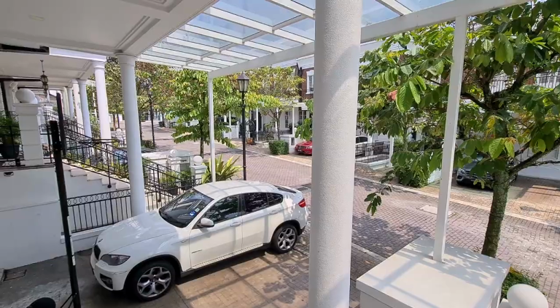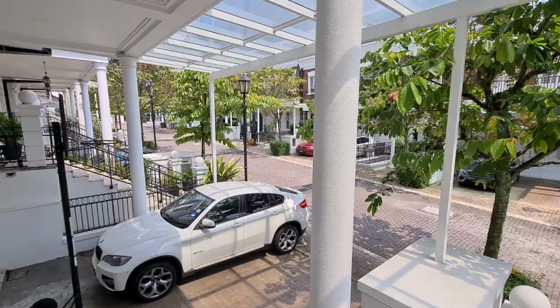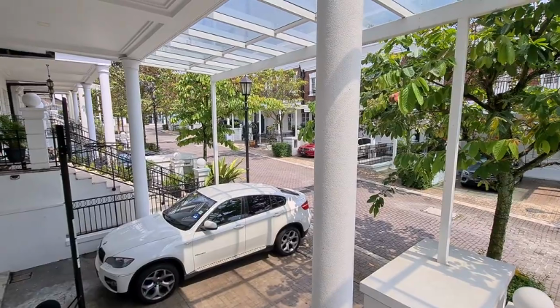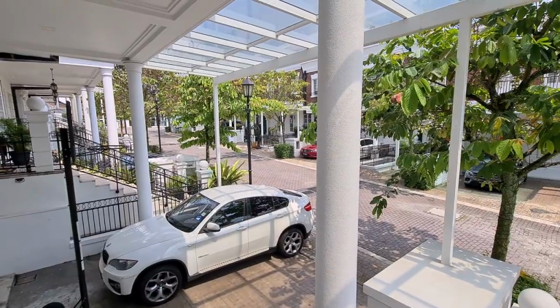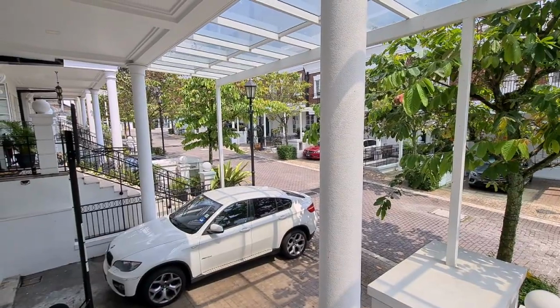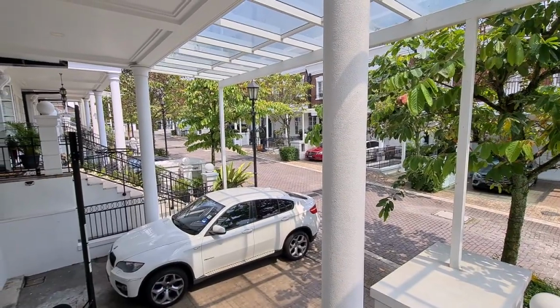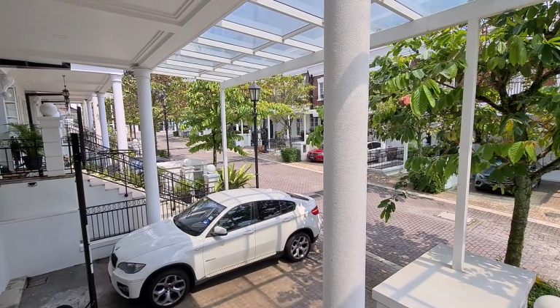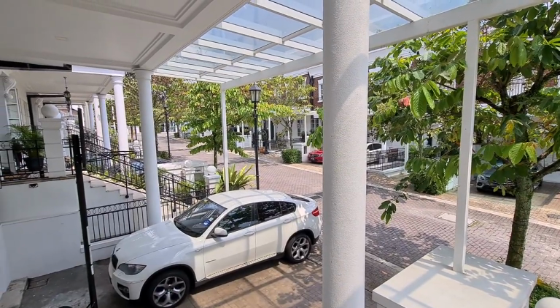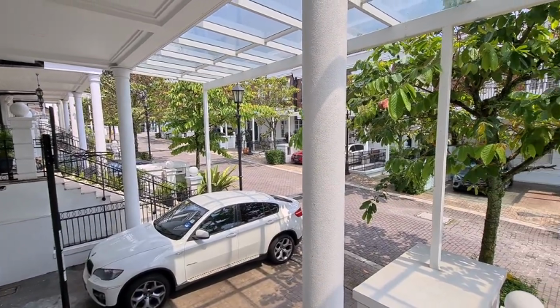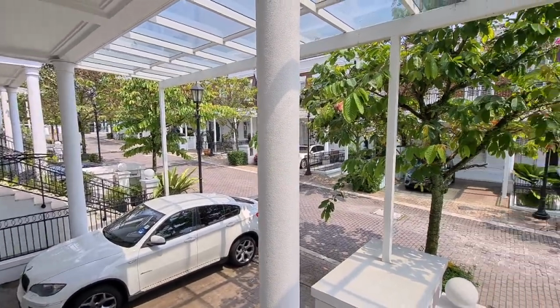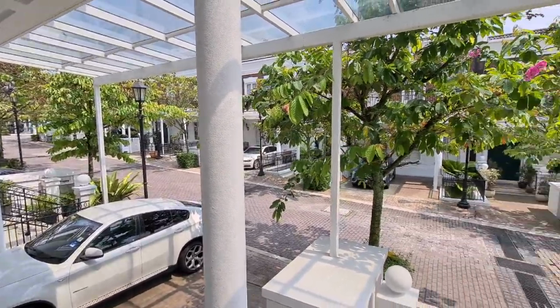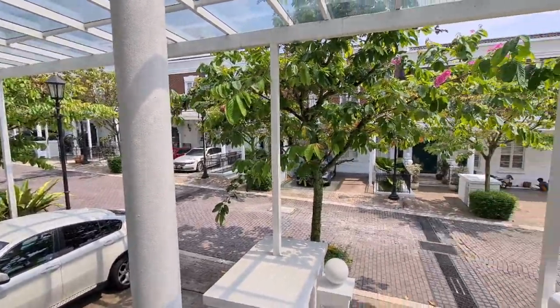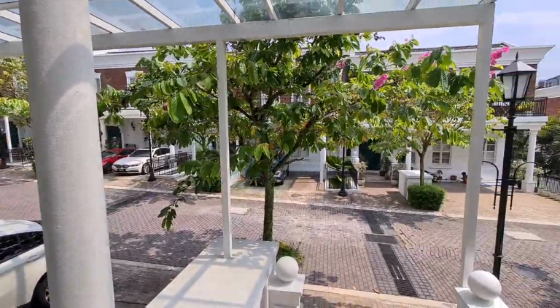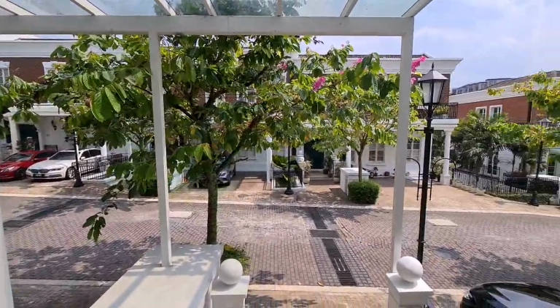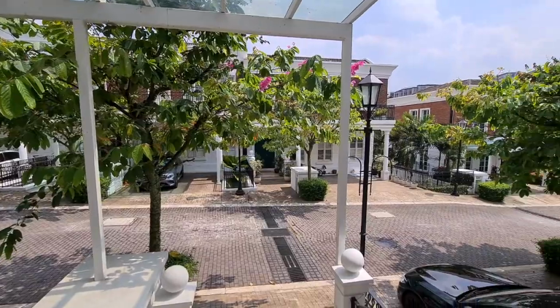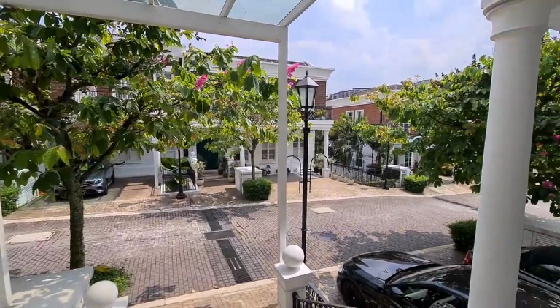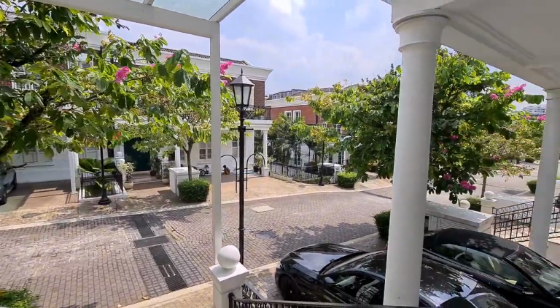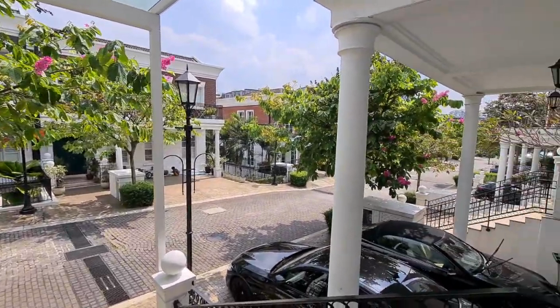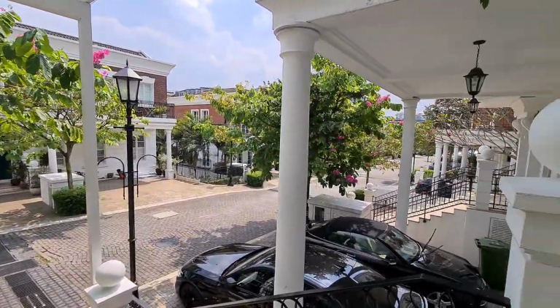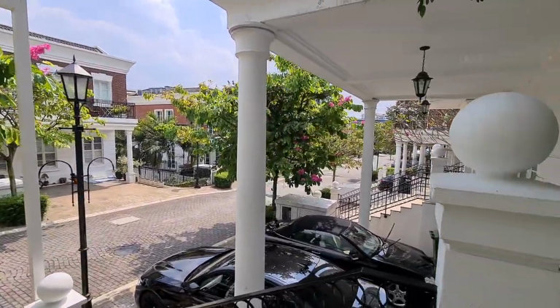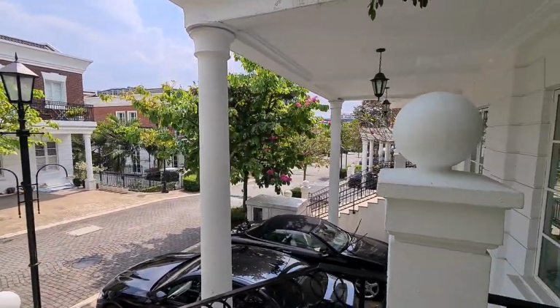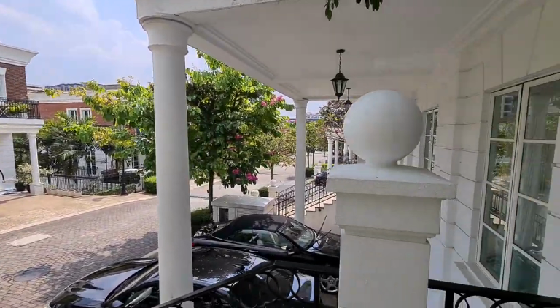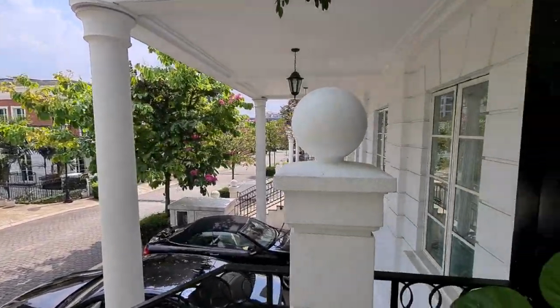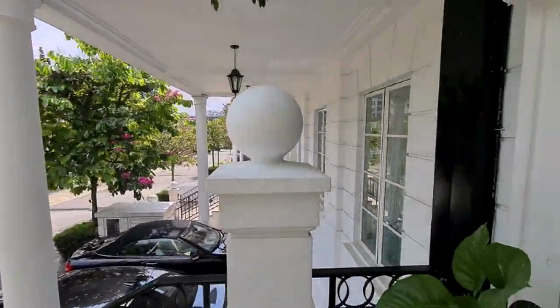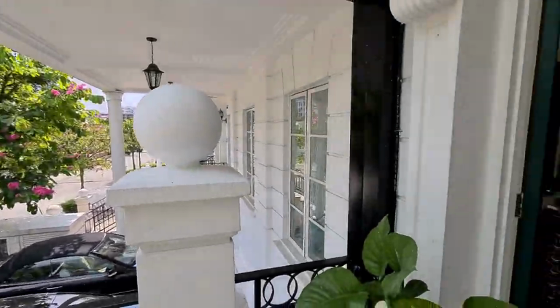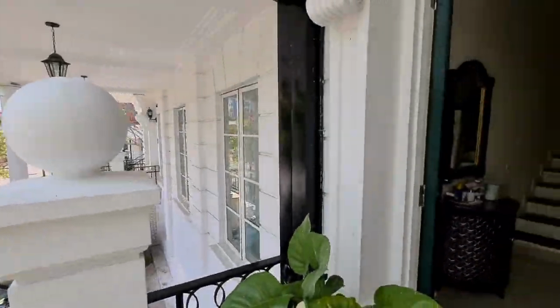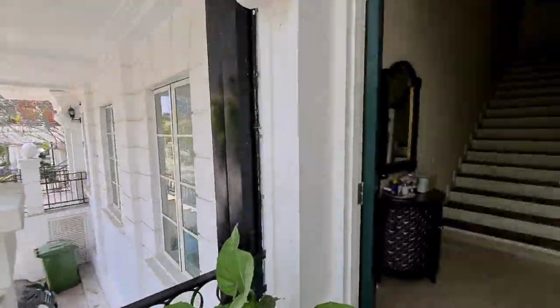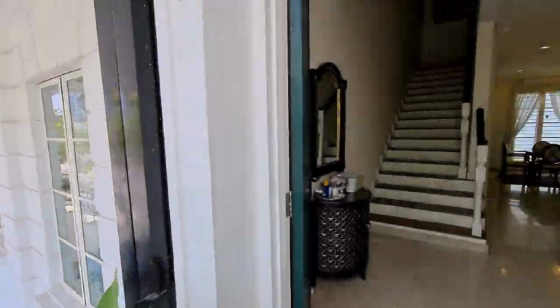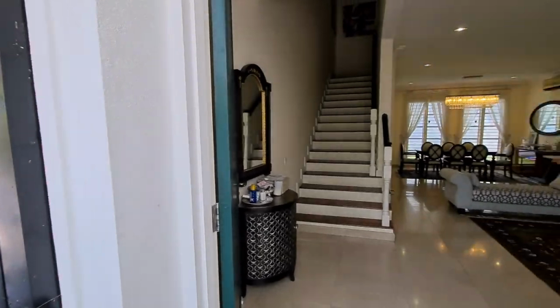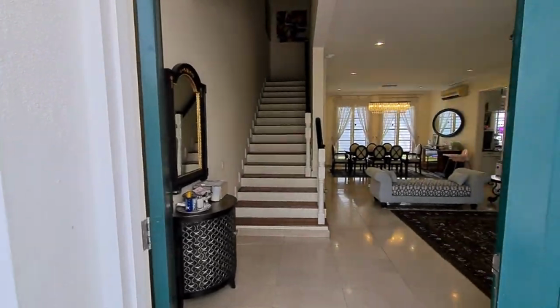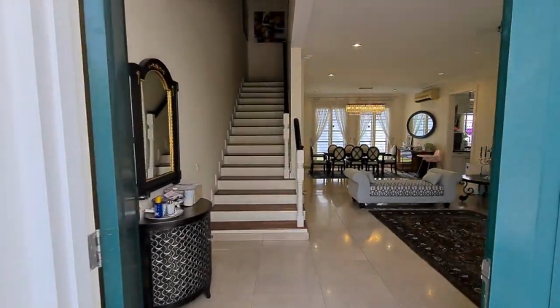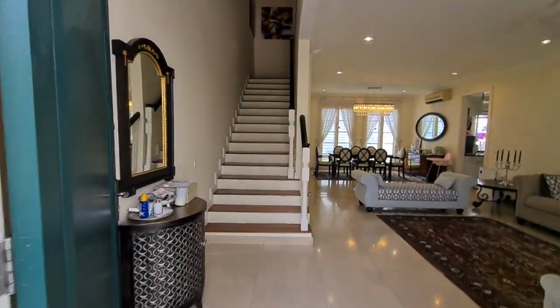We are looking at an intermediate house in Beringin Residence. Just a quick pan of the neighbourhood — very quiet. We will now enter the house.